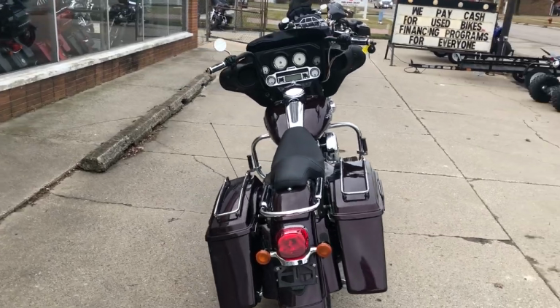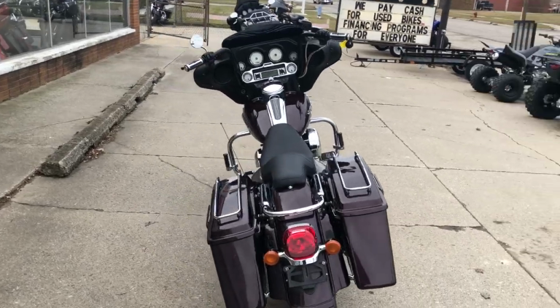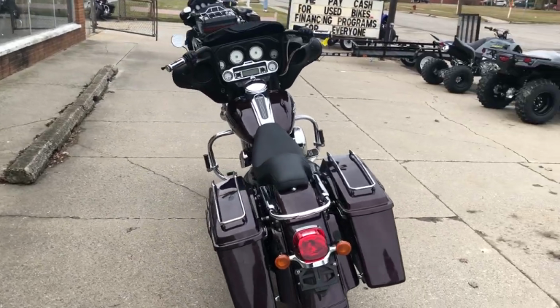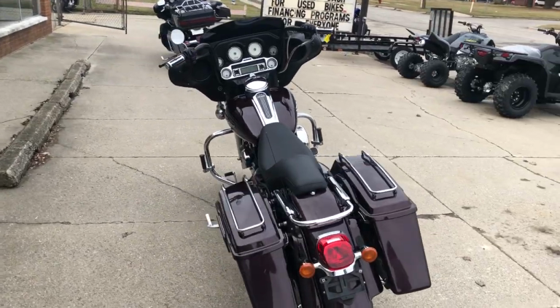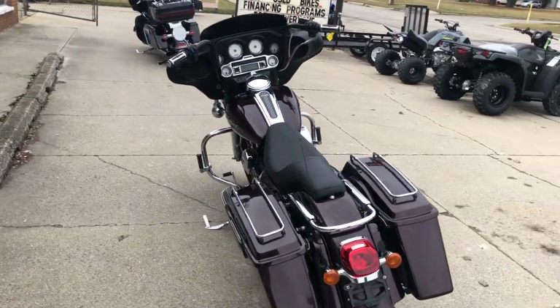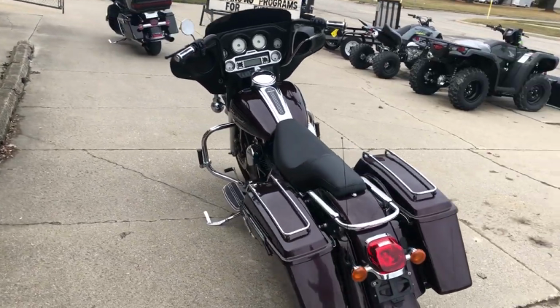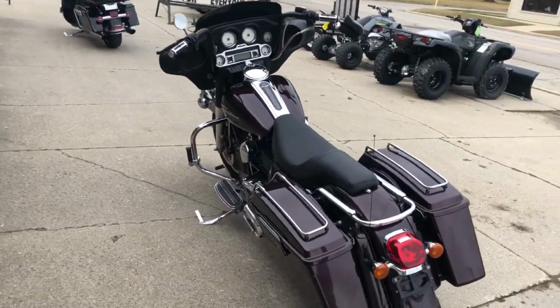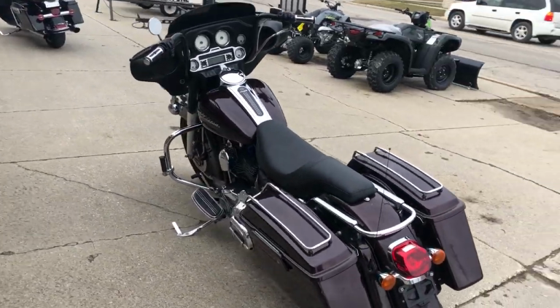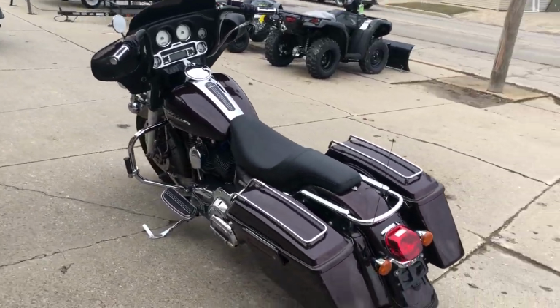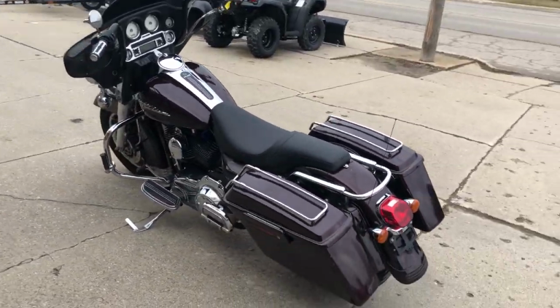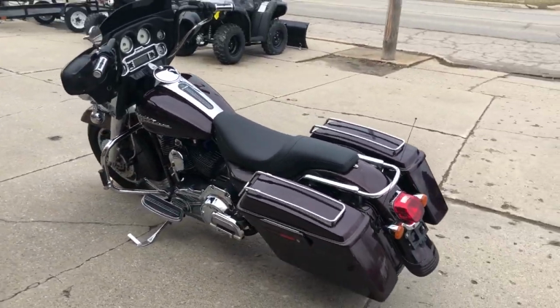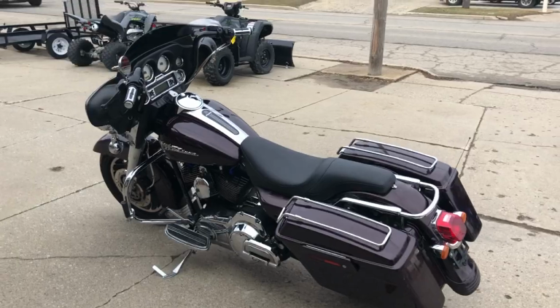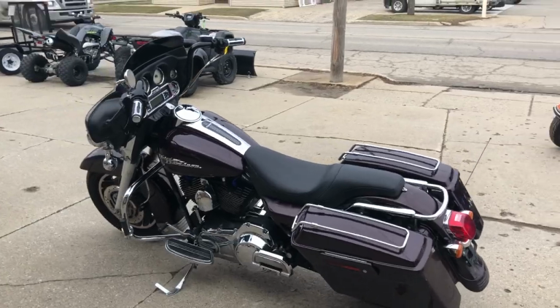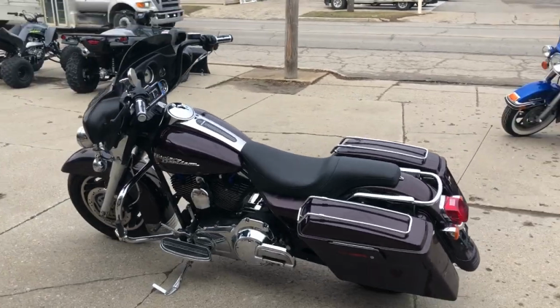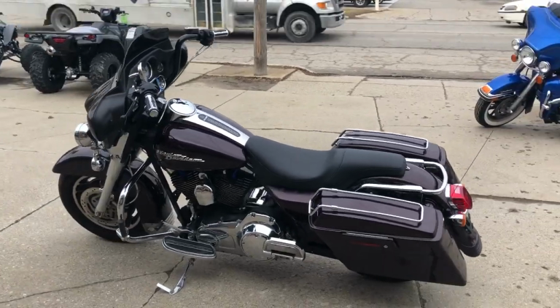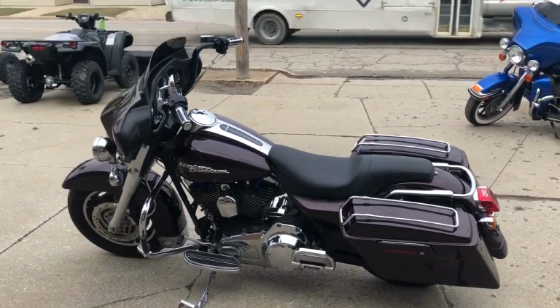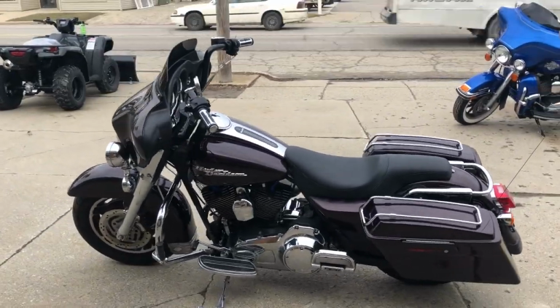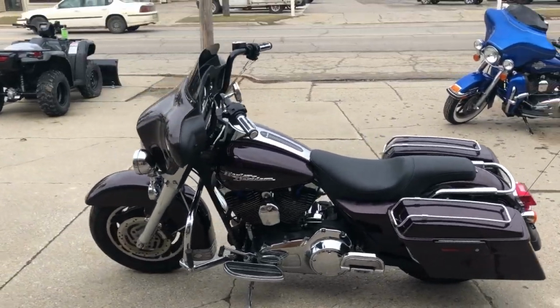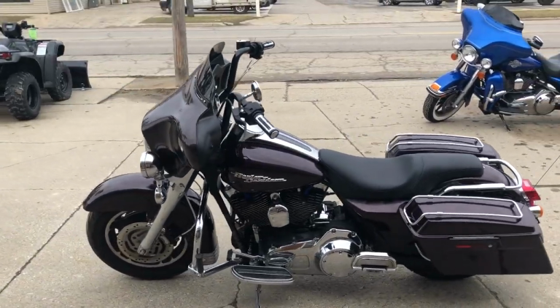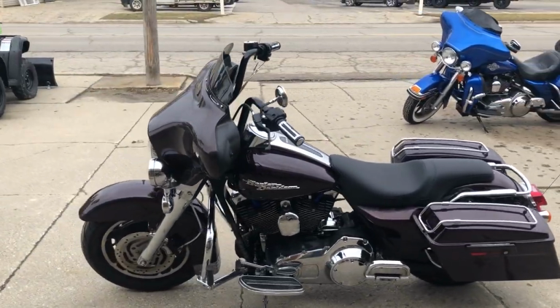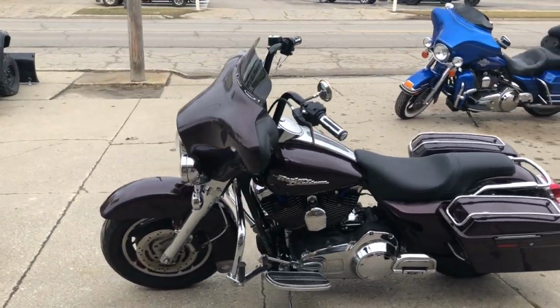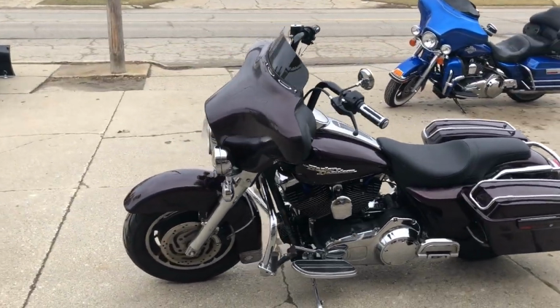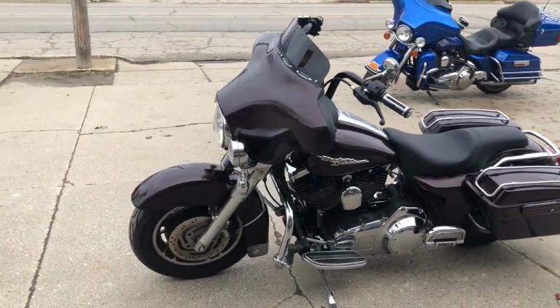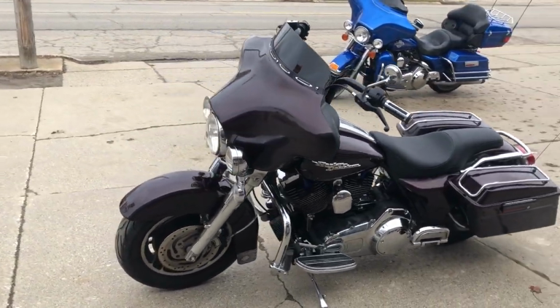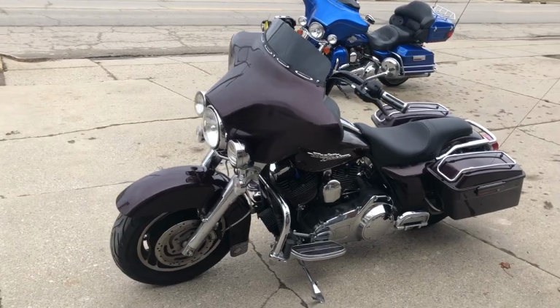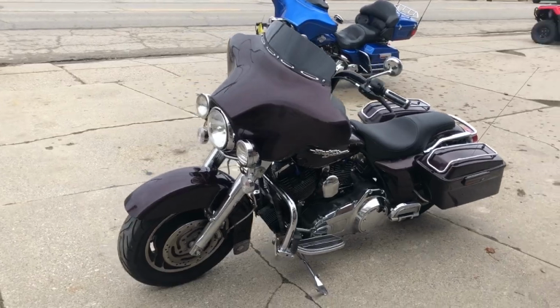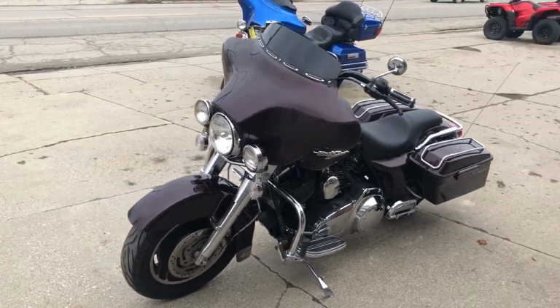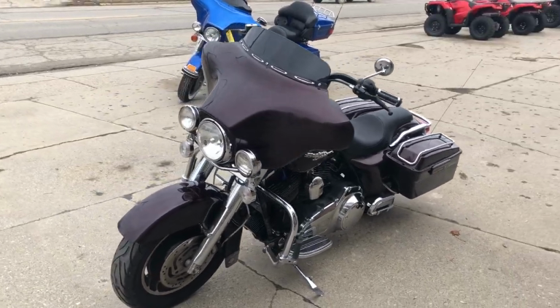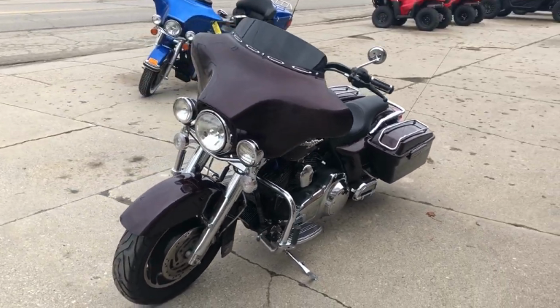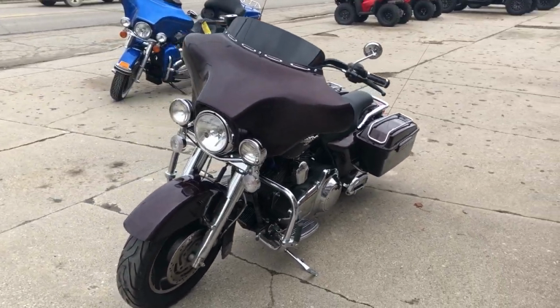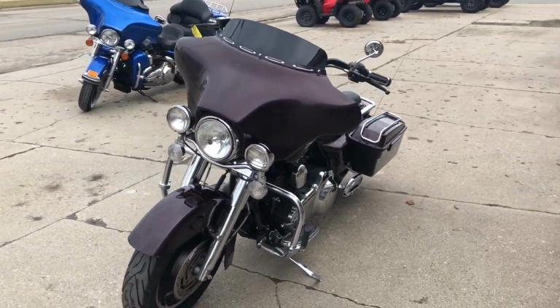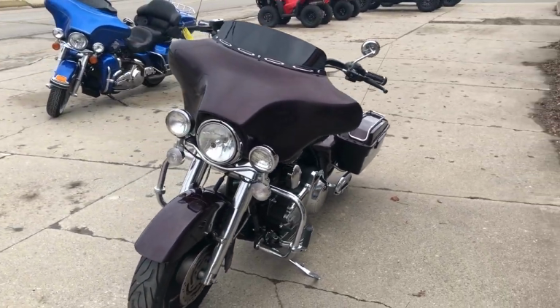The bike runs strong, everything works and needs nothing. Just been serviced at the dealership, inspected, all fluids have been changed, and it's ready to ride. Don't let the mileage scare you — this is a nice bike for the money.